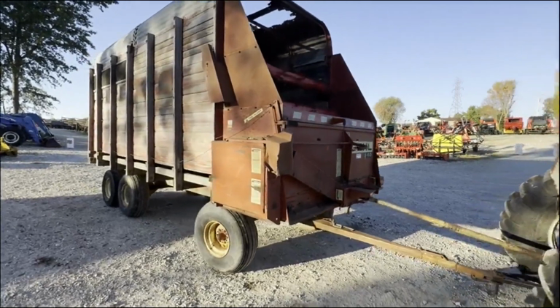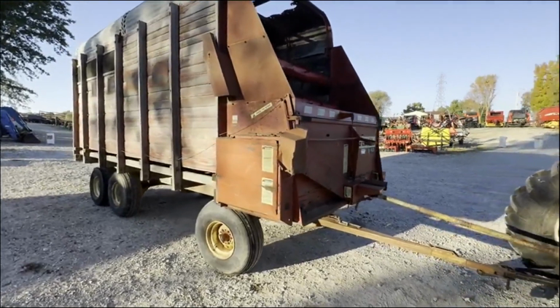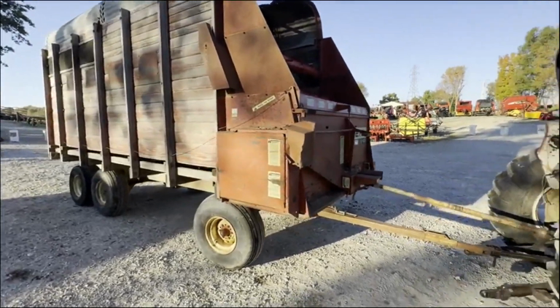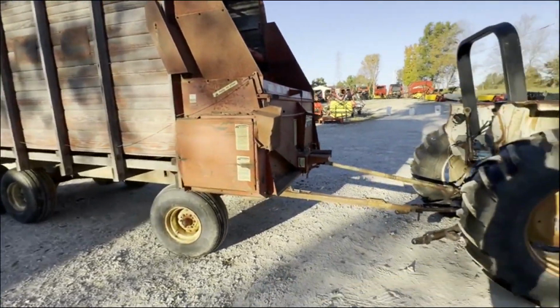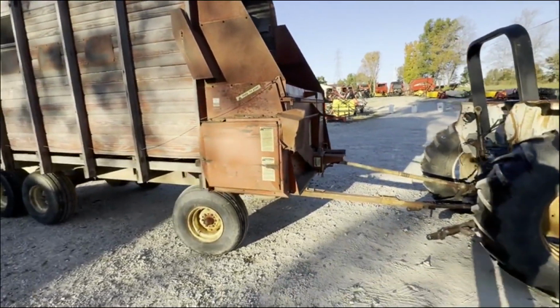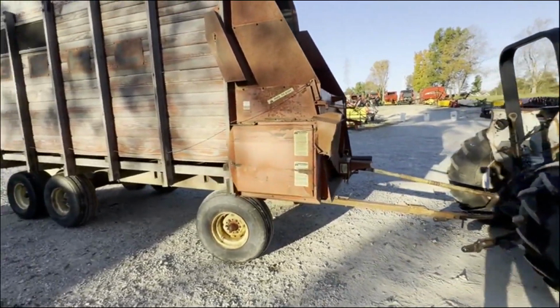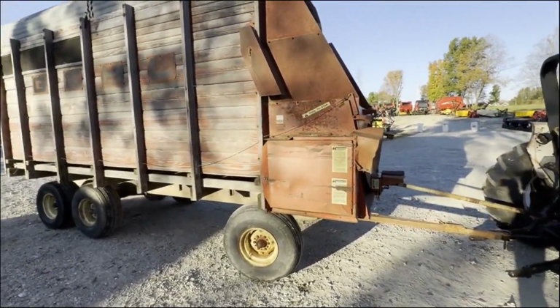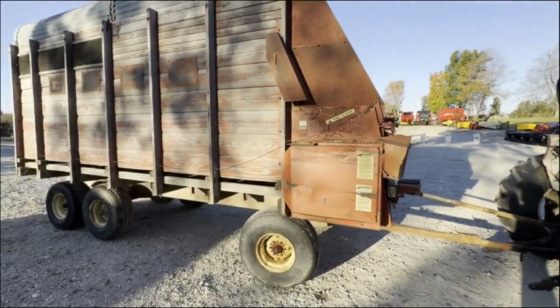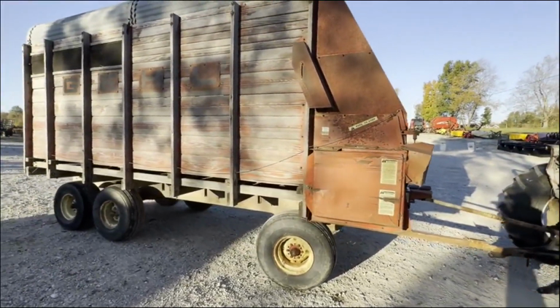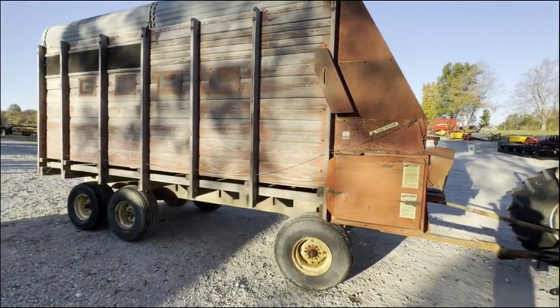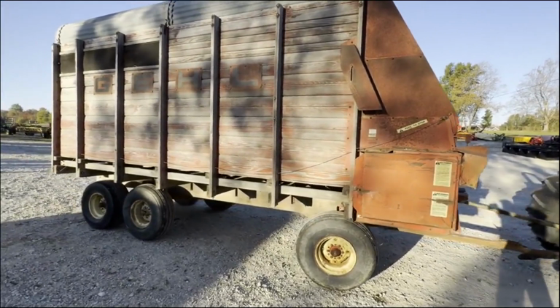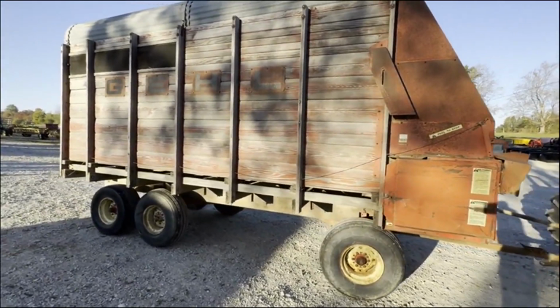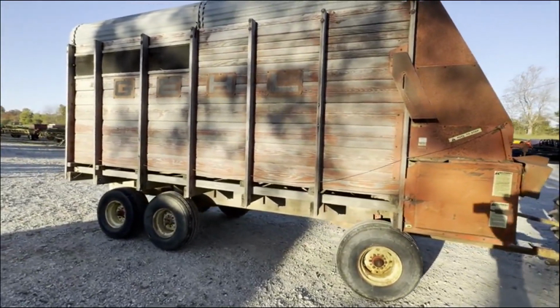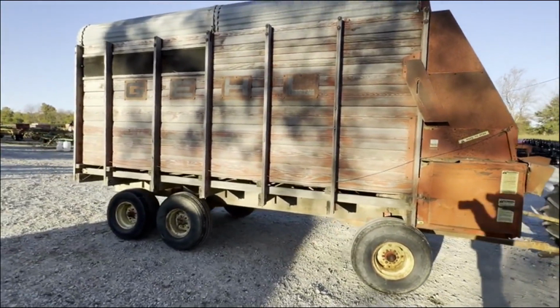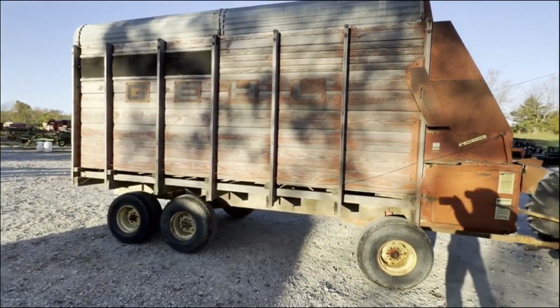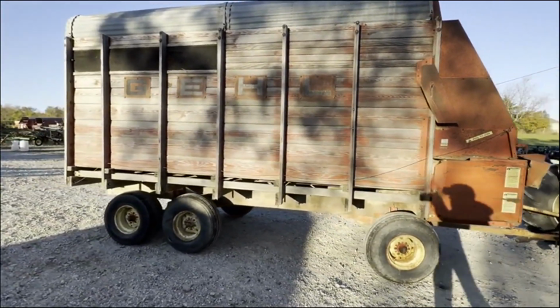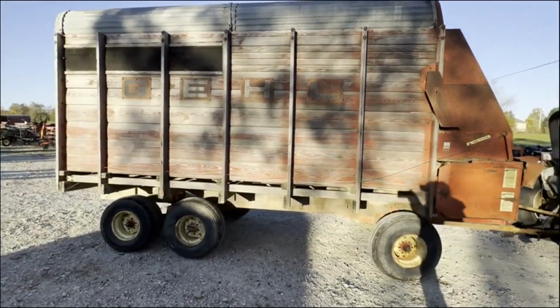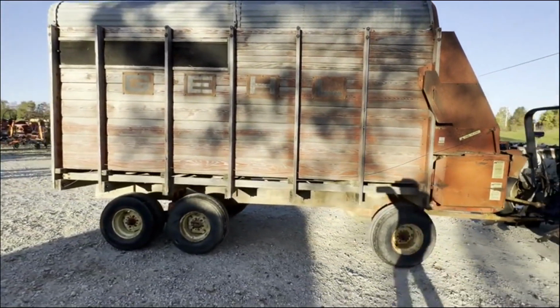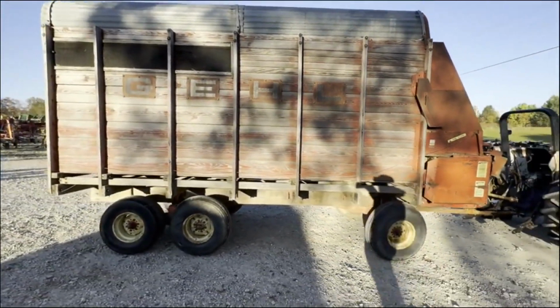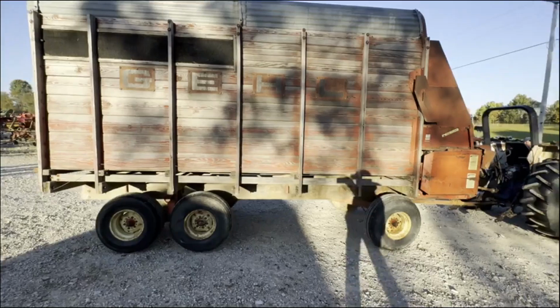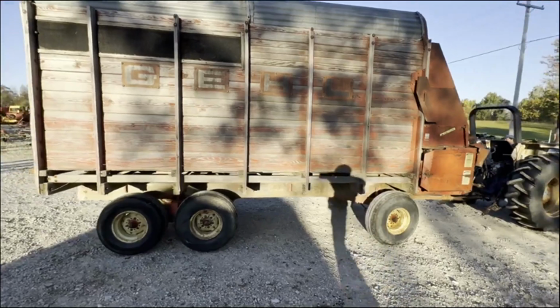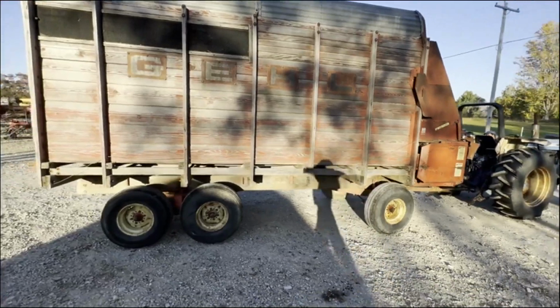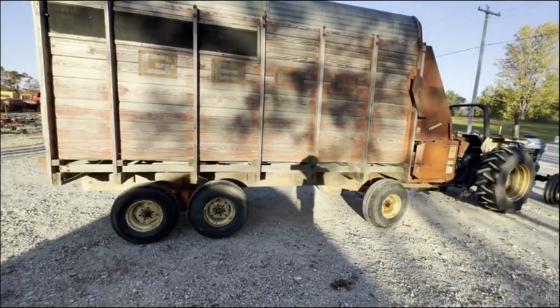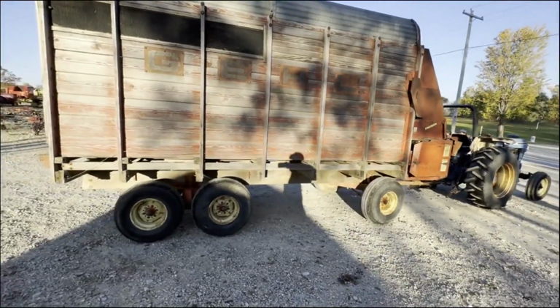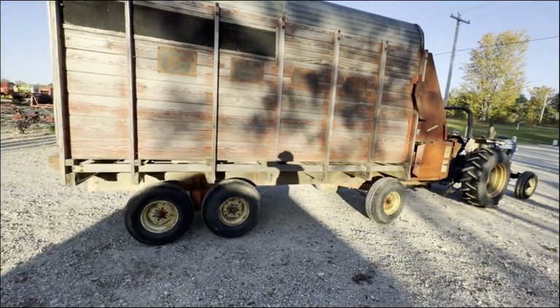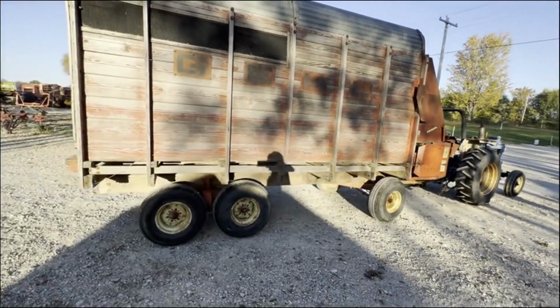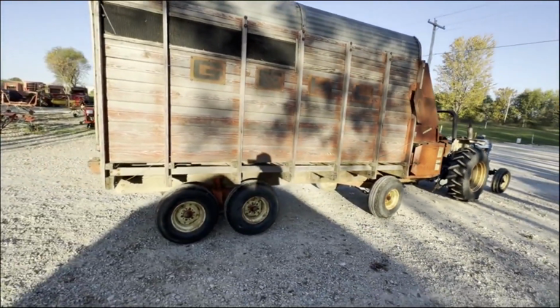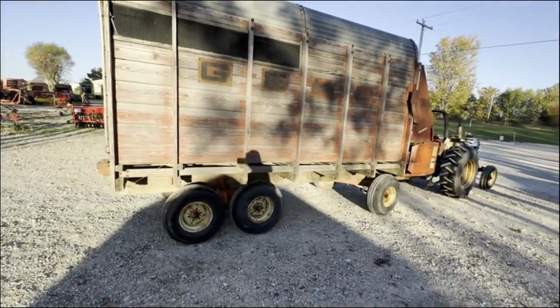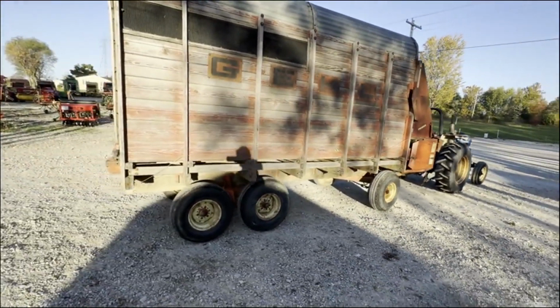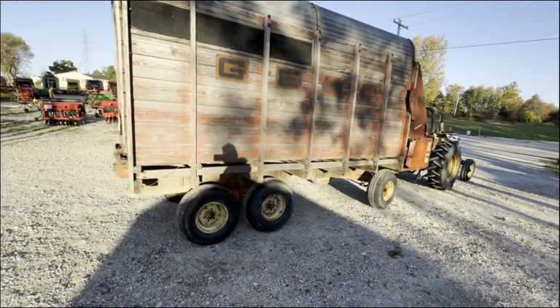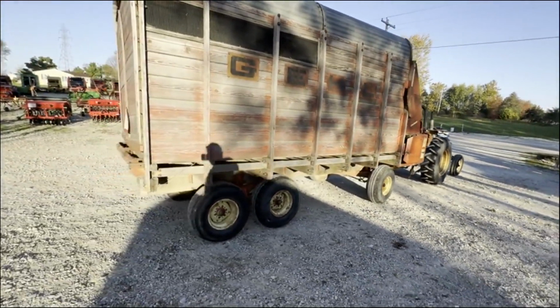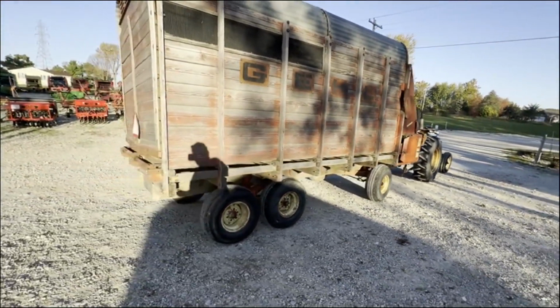Folks, here is a Gale BU 940 silage wagon. I believe it's a 16-foot box on a — I'll have to measure that — but it's on a tandem gear.